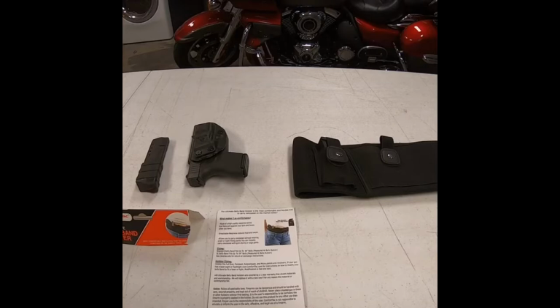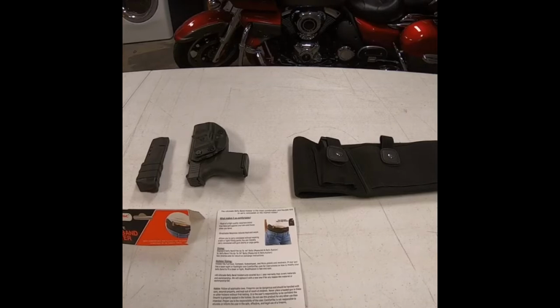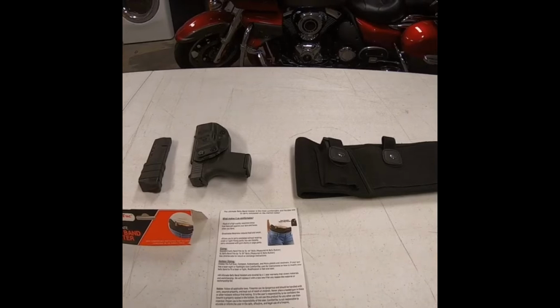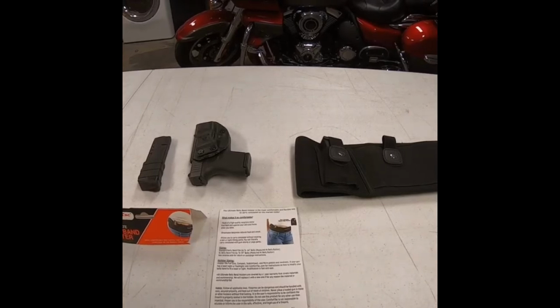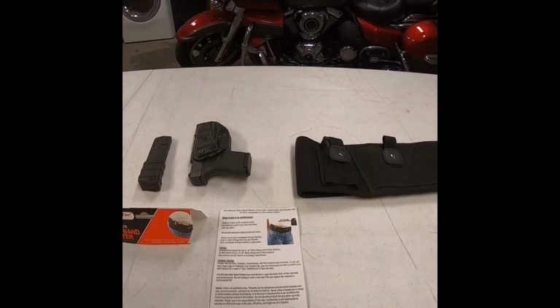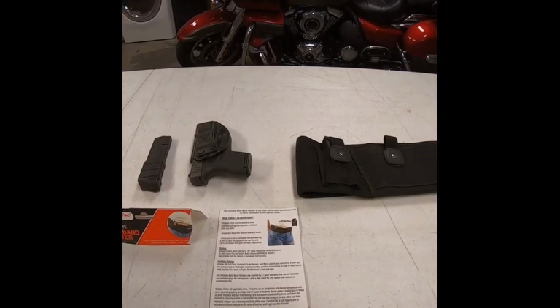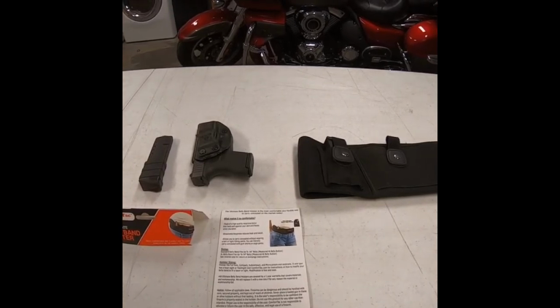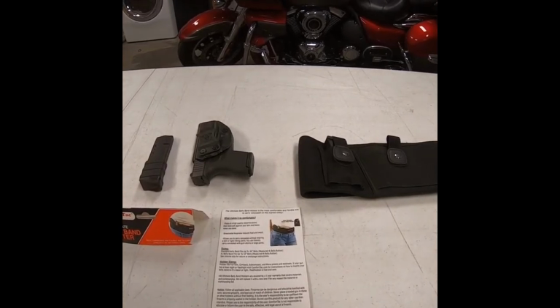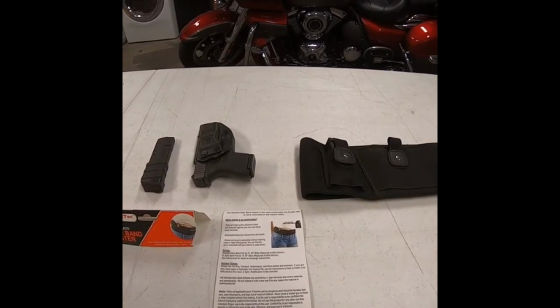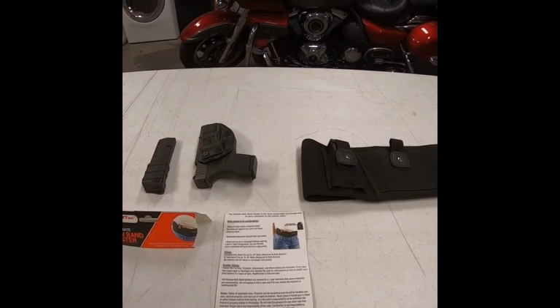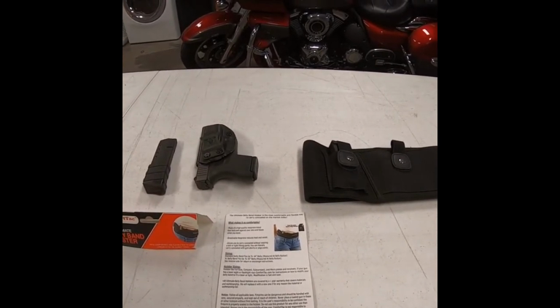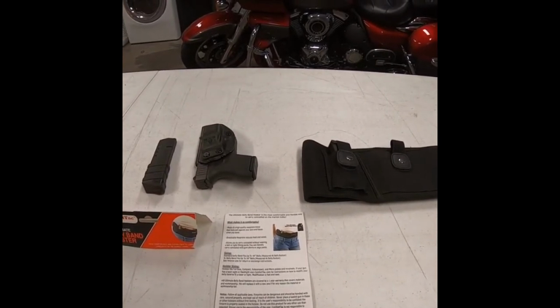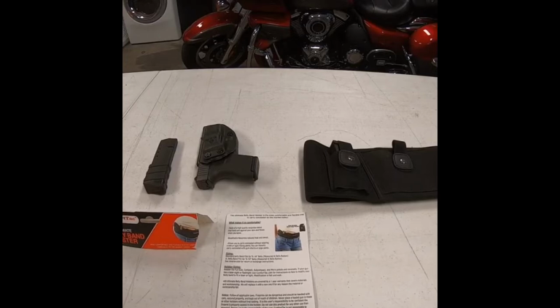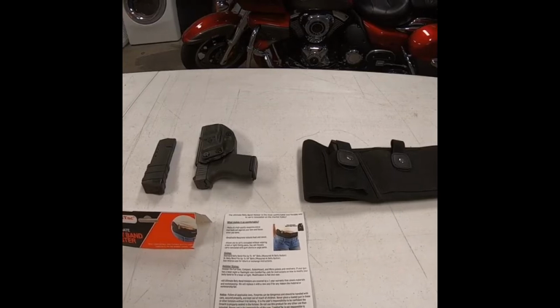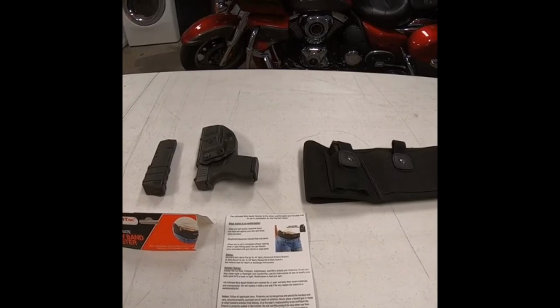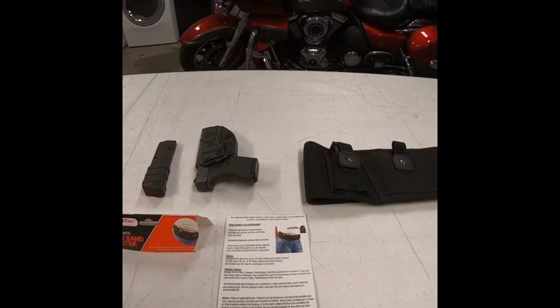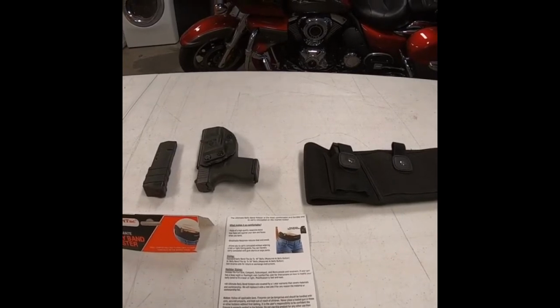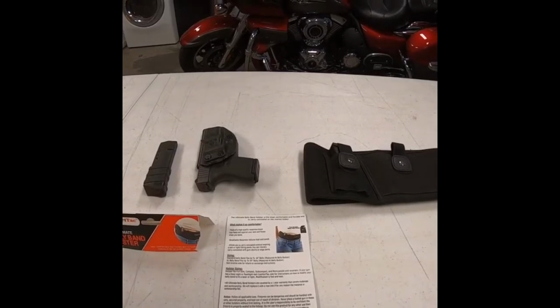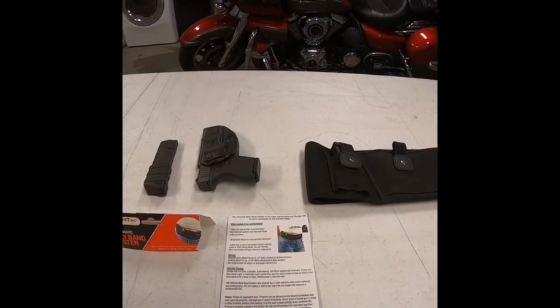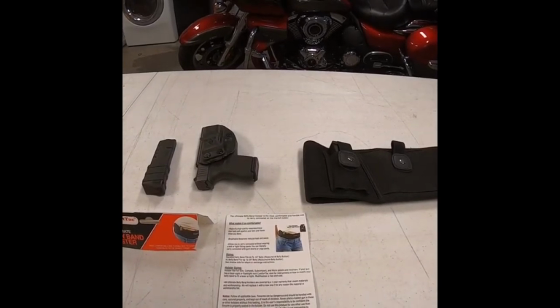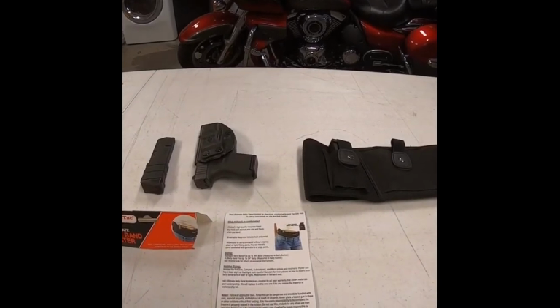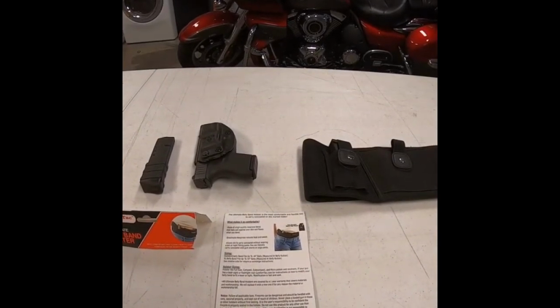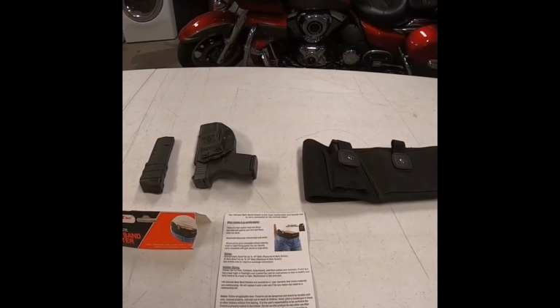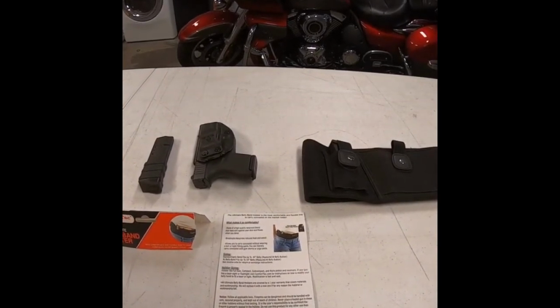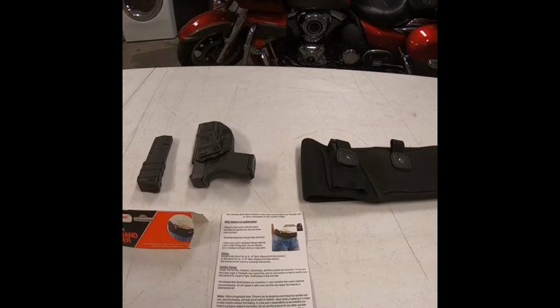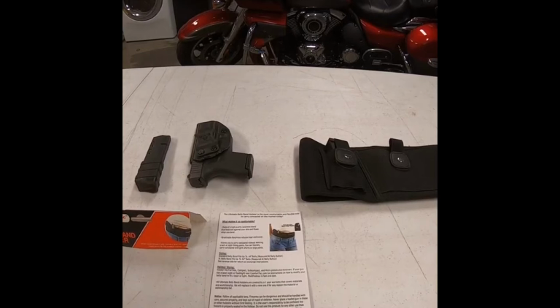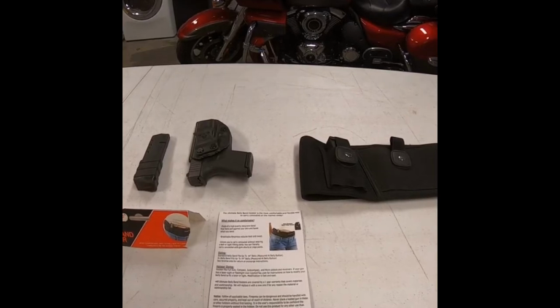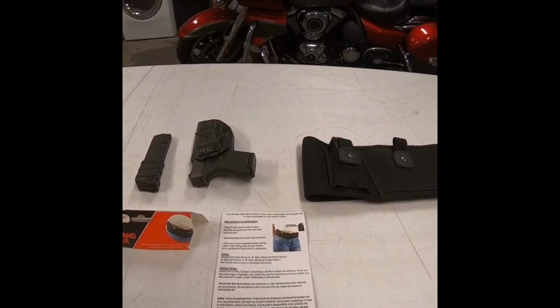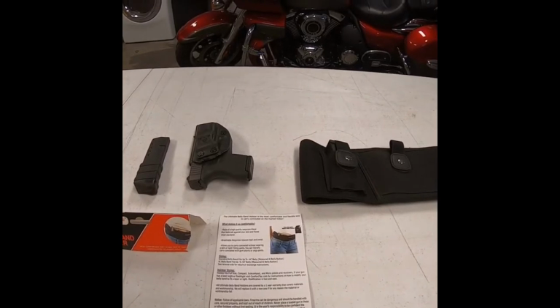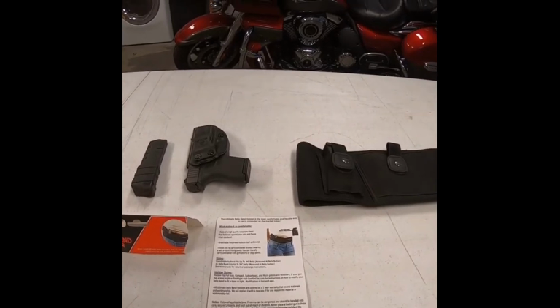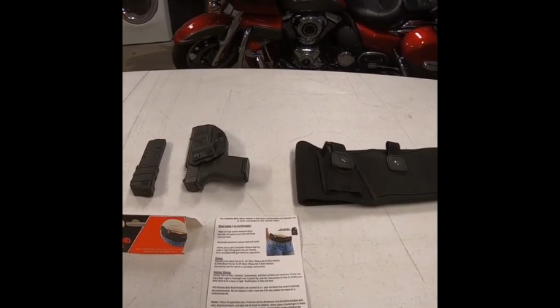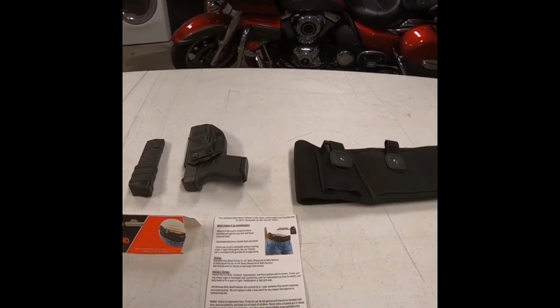Today I'm going to do a product review on a concealed weapons carry called the ComfortTac Ultimate Belly Band Holster. I want to see how comfortable it is, see whether it's practical or not, and let you know what I think of it.